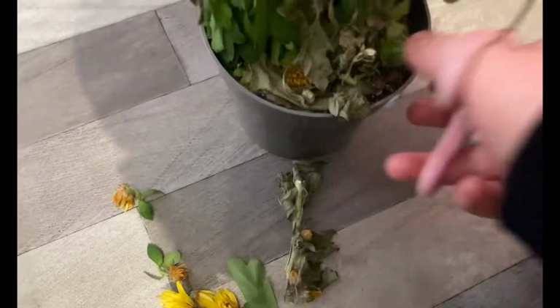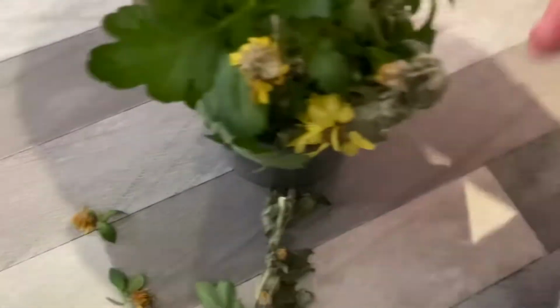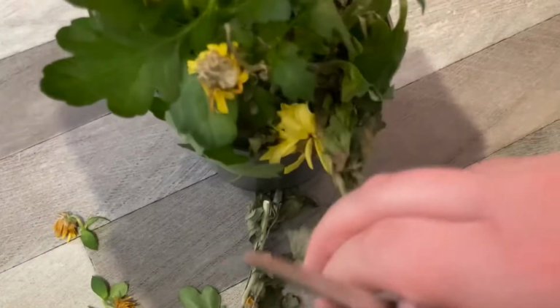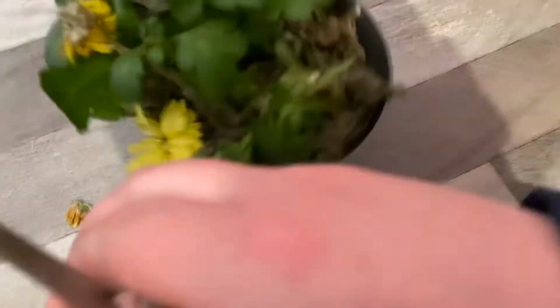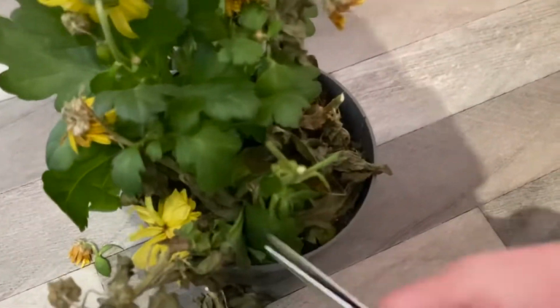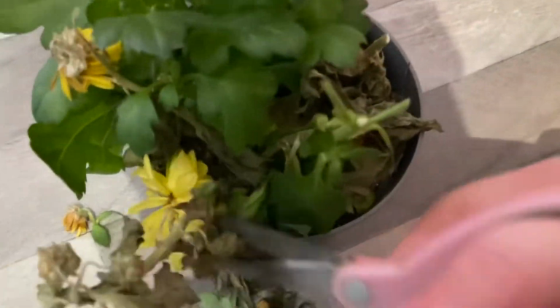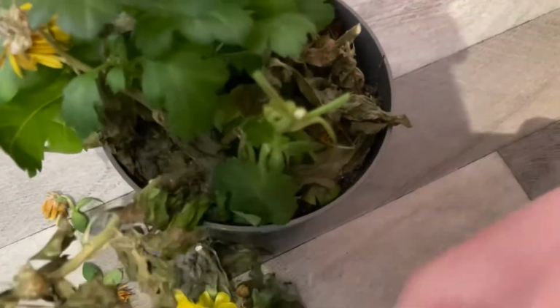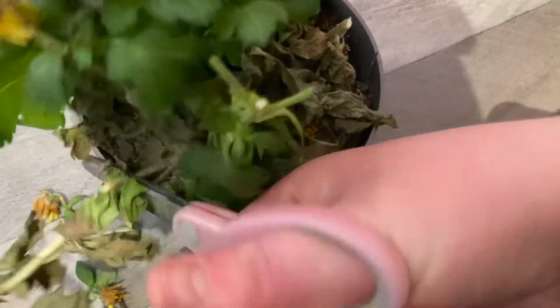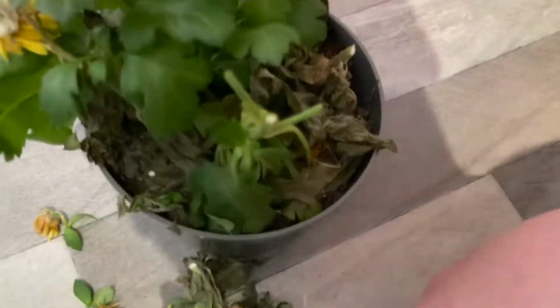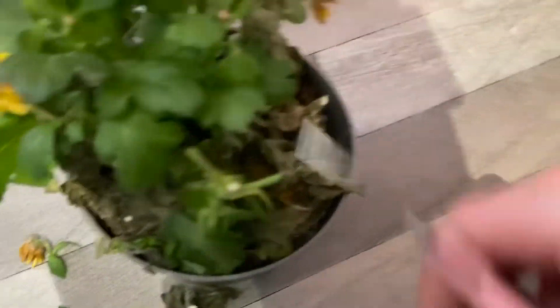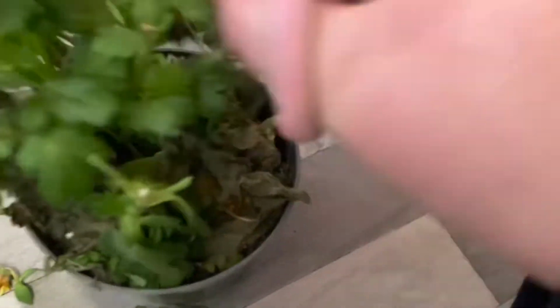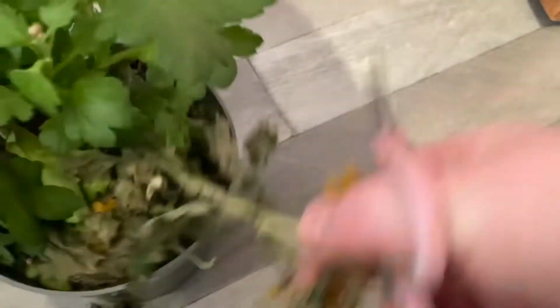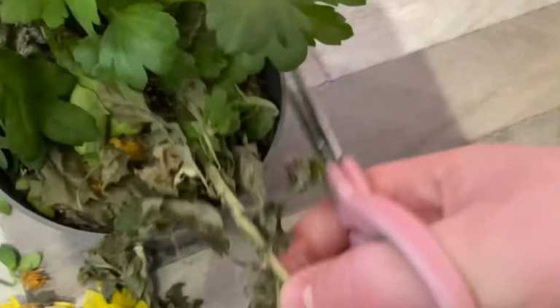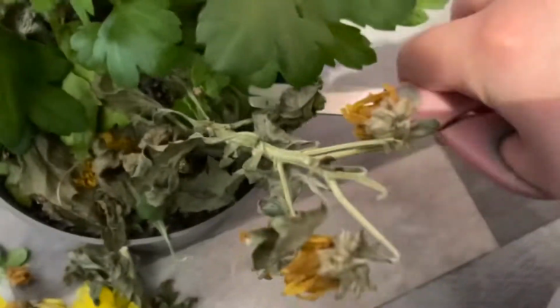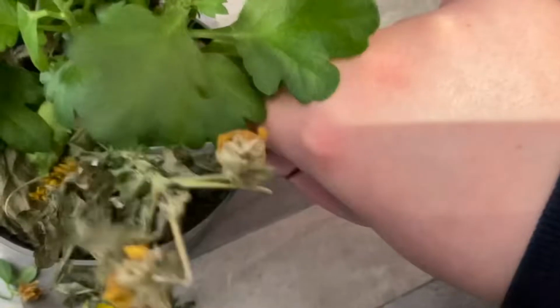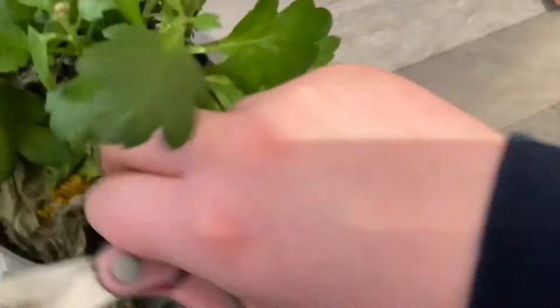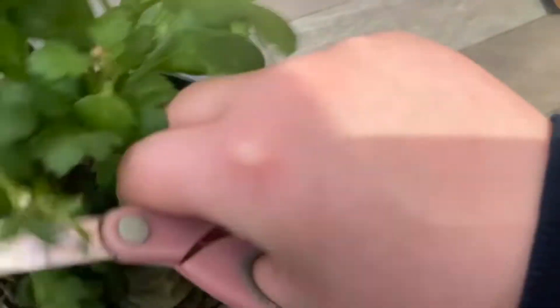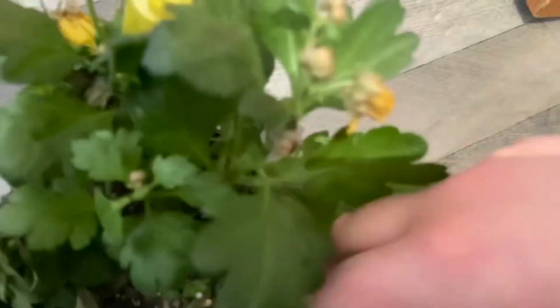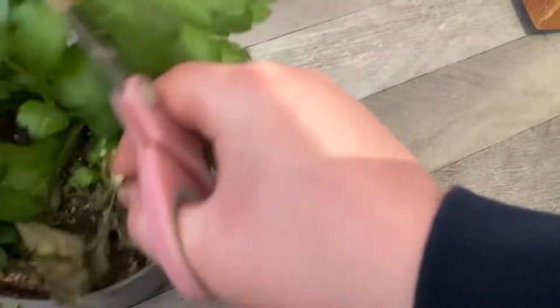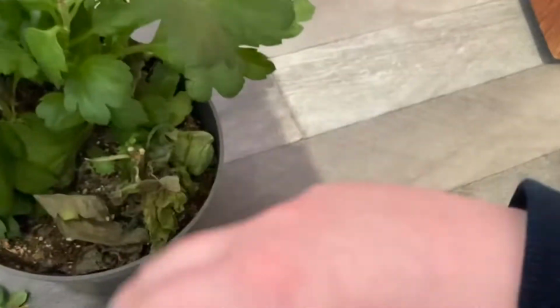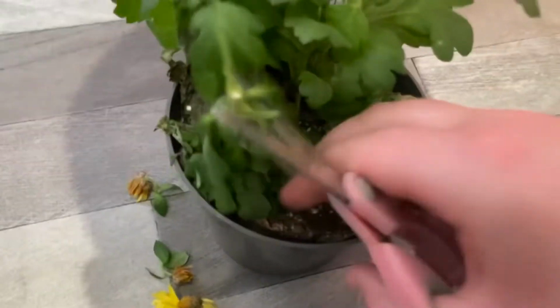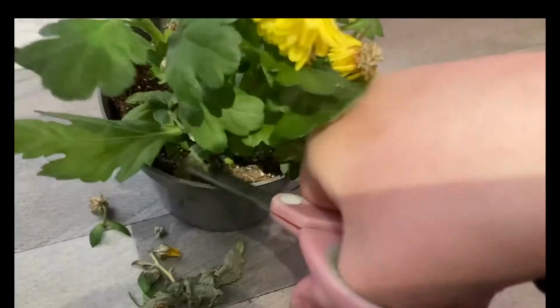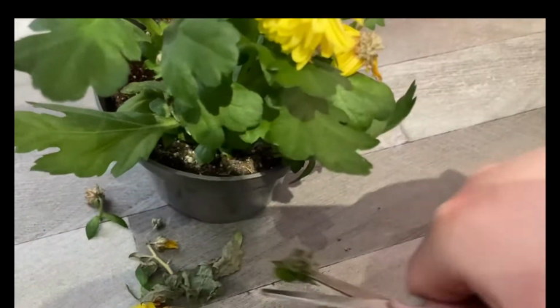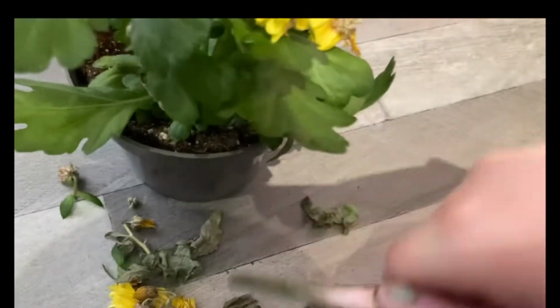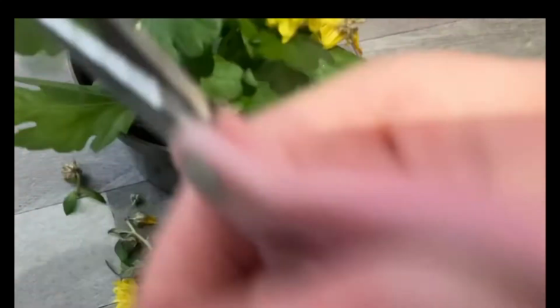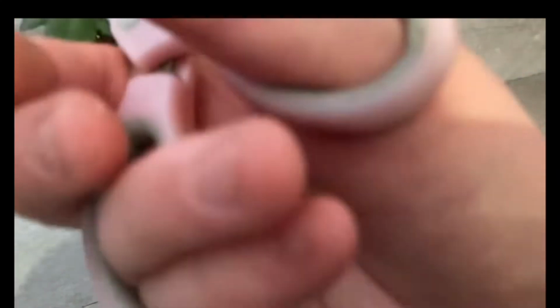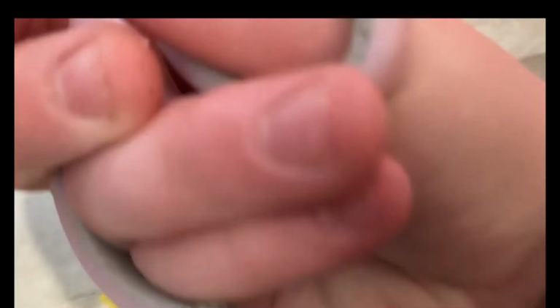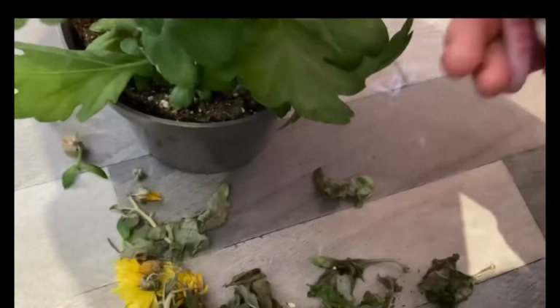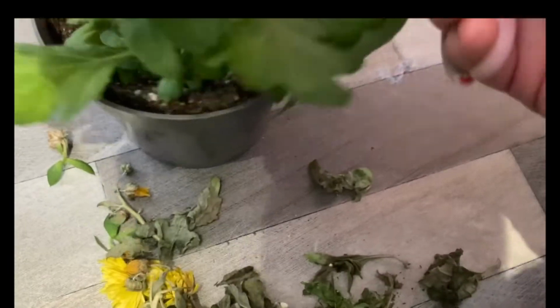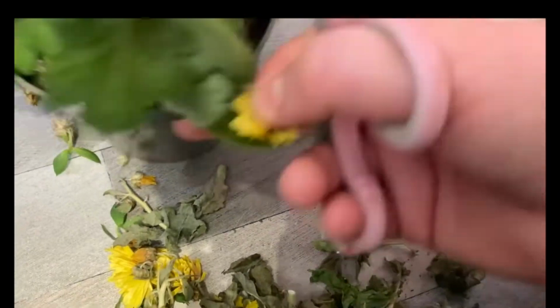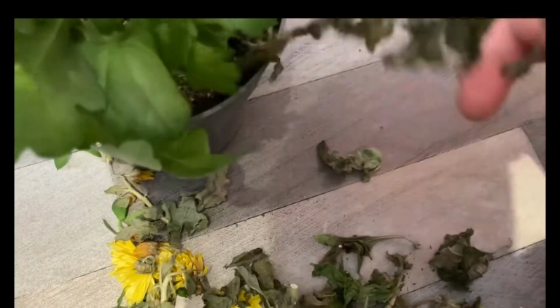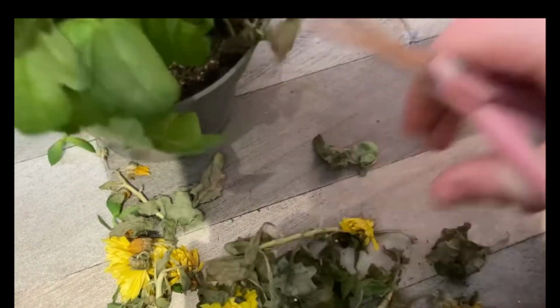First of all, I'm going to be cutting off any dead leaves, any dead flowers, or any buds that are starting to grow, because I don't want the plant to put all of its energy into opening the buds. I want the plant to put all of its energy into becoming more healthy.